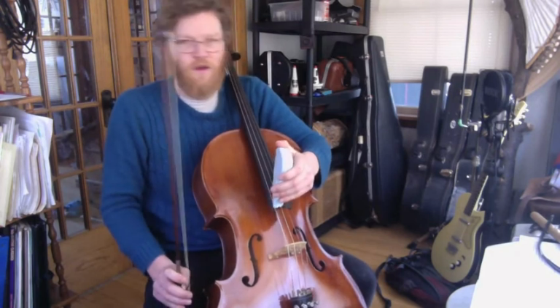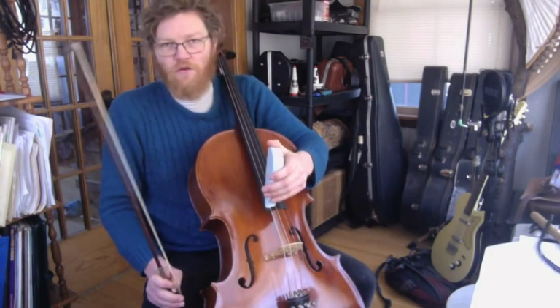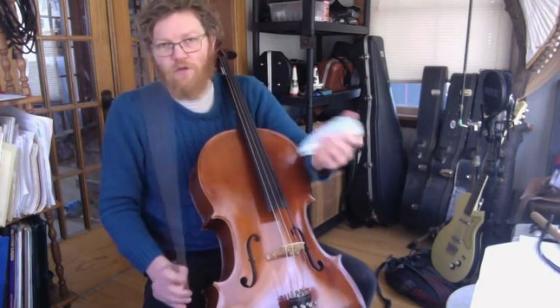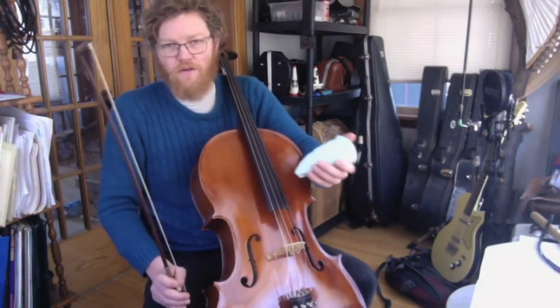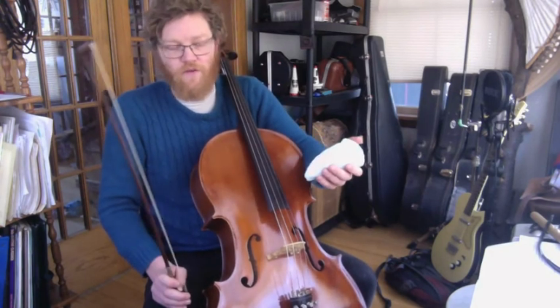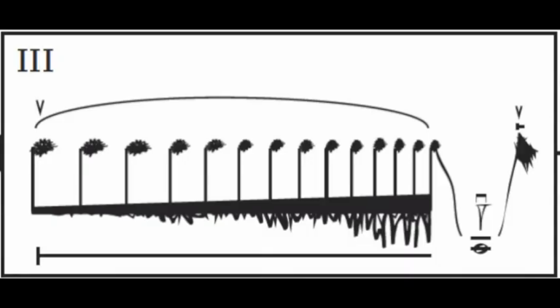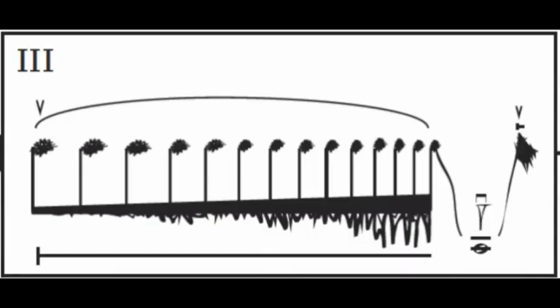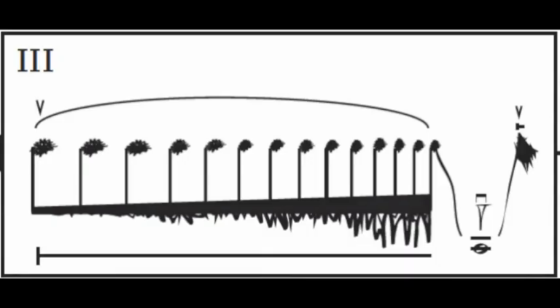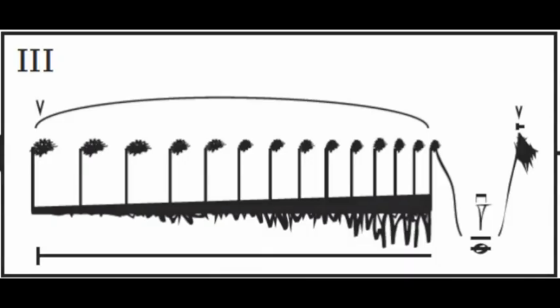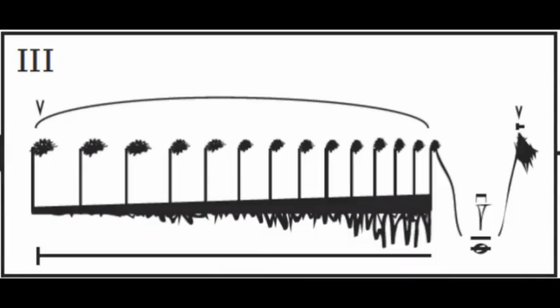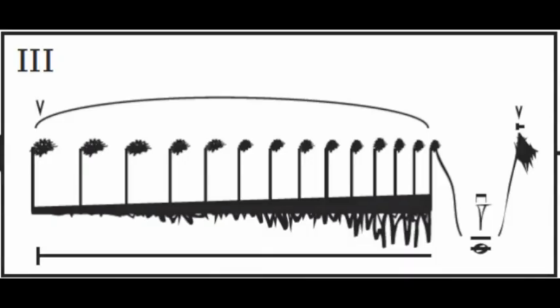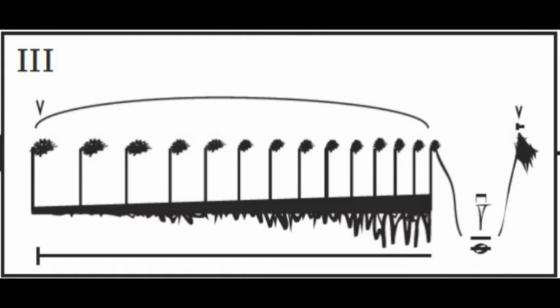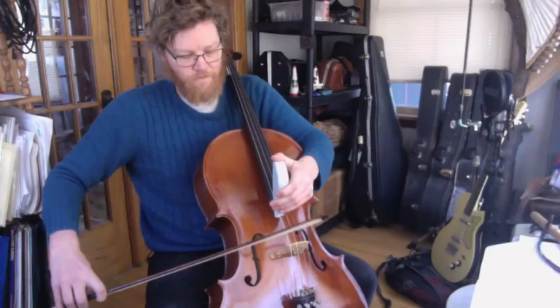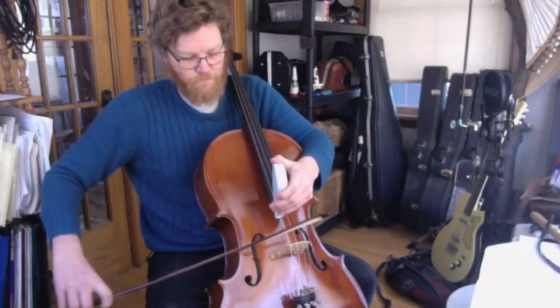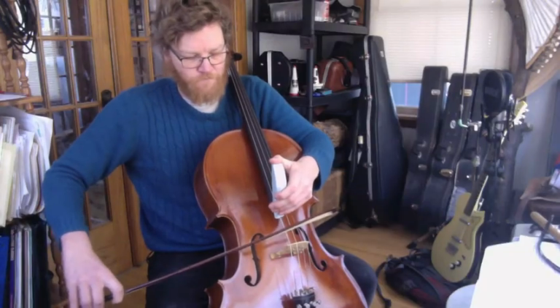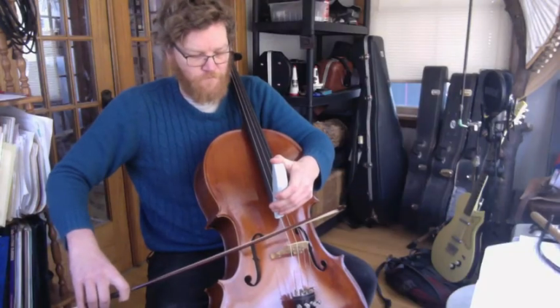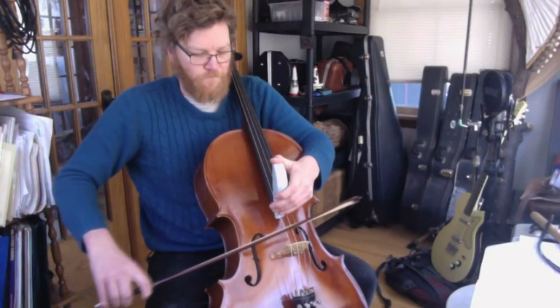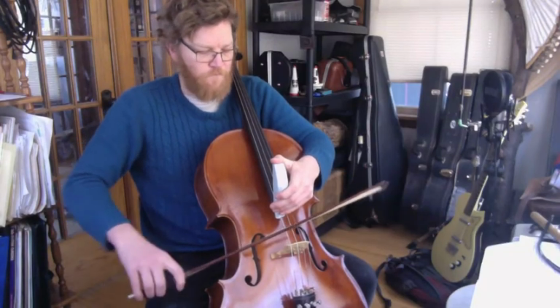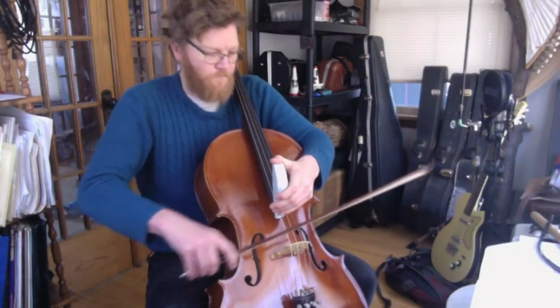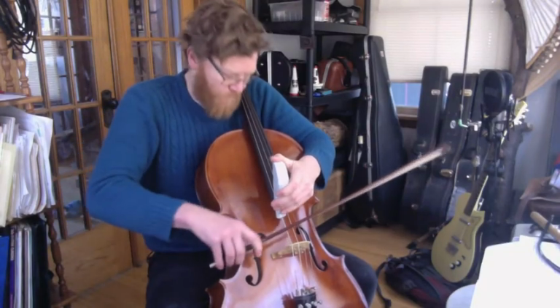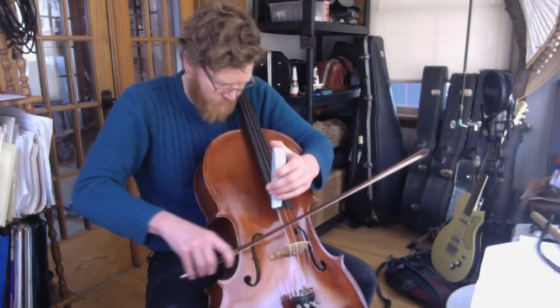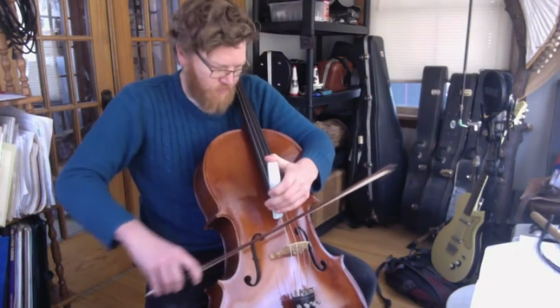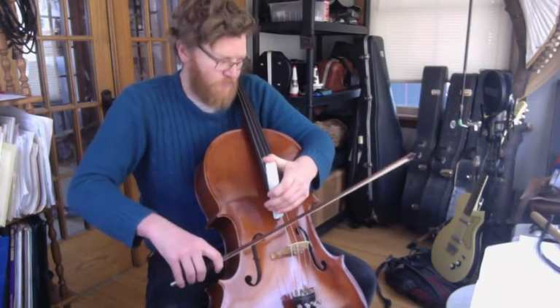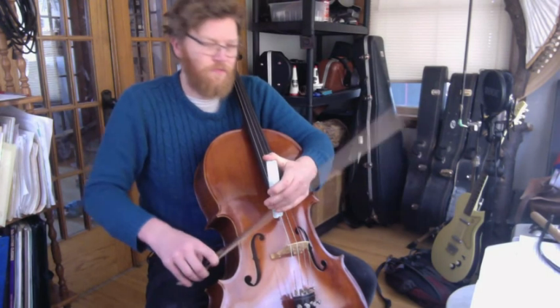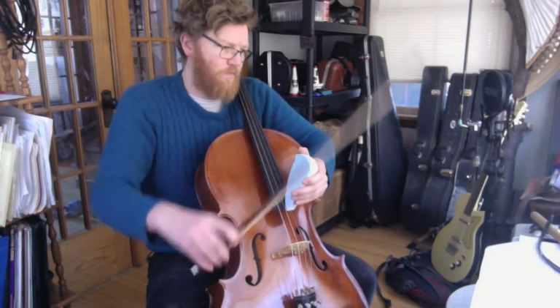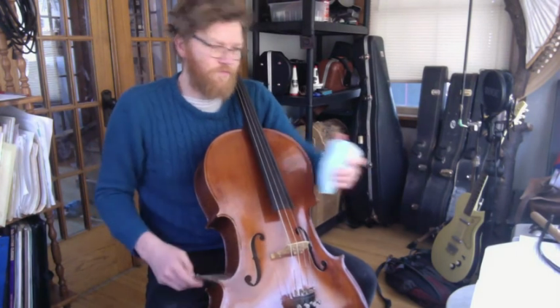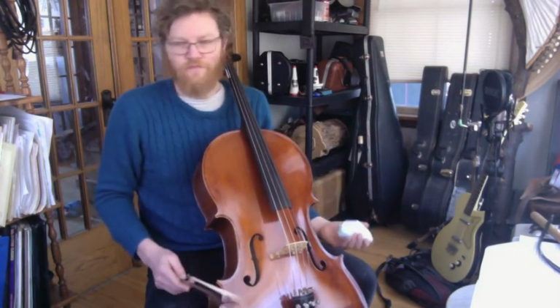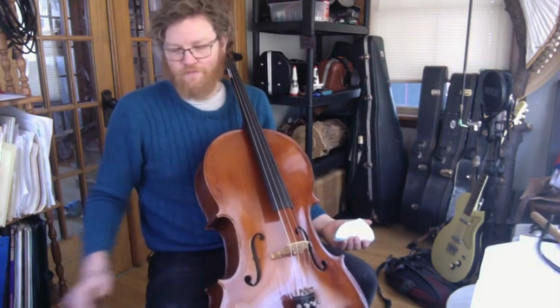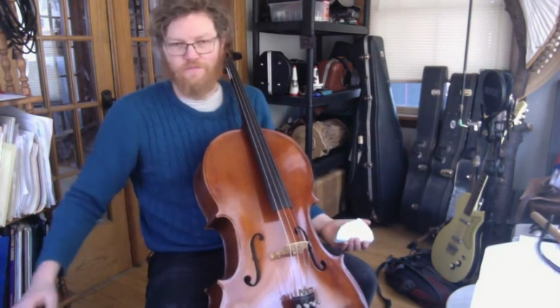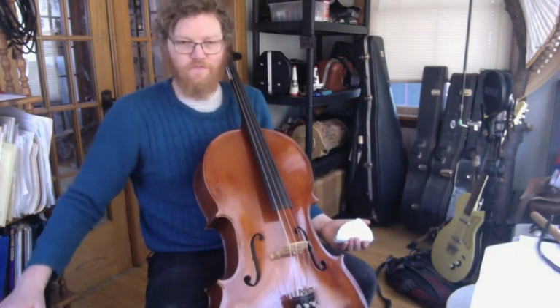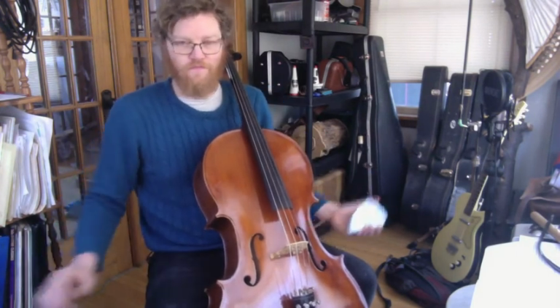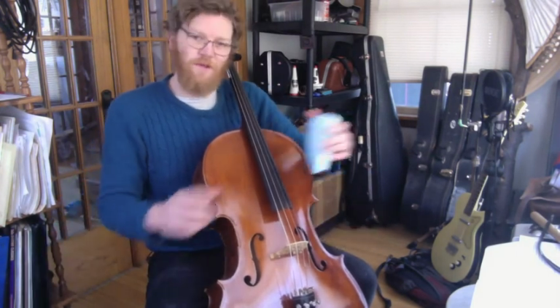And of course, we'll often hear these figures in combination. There we go.